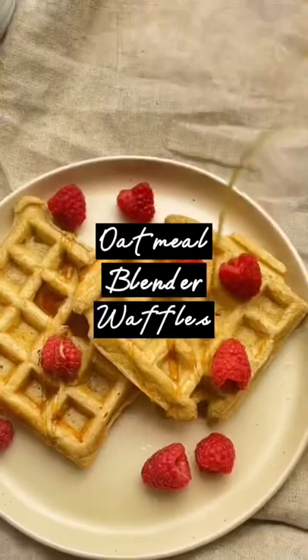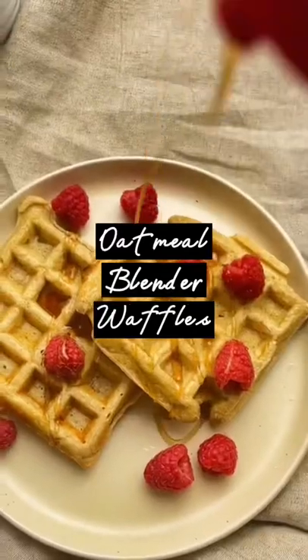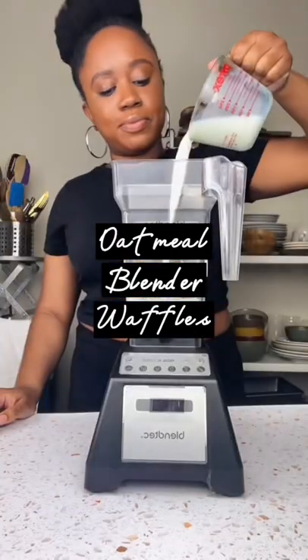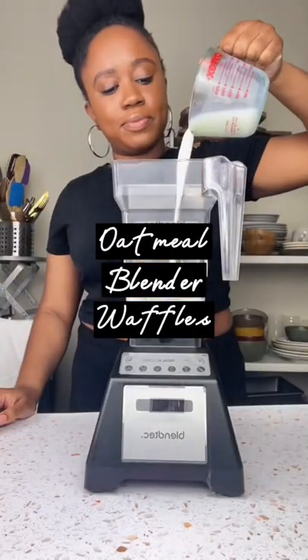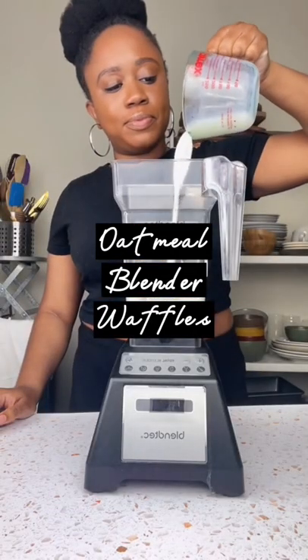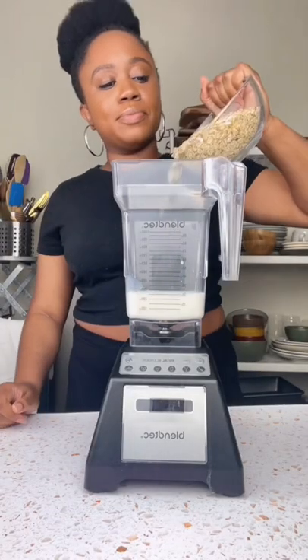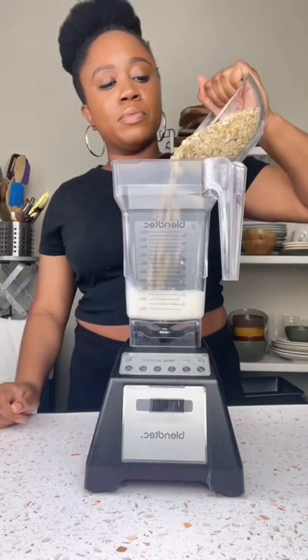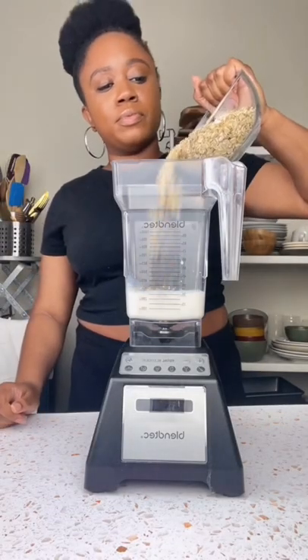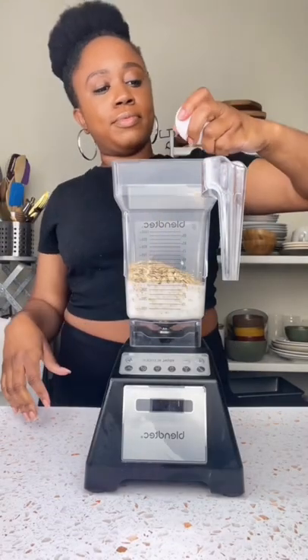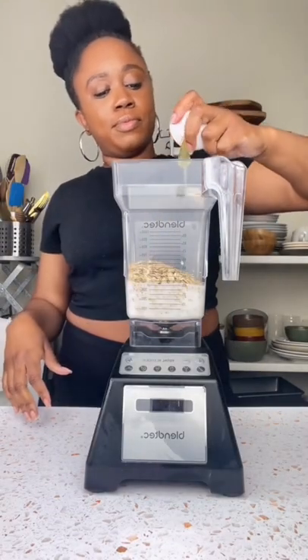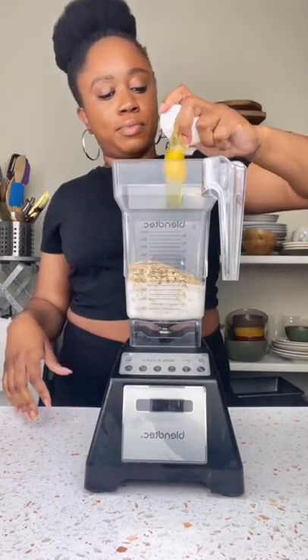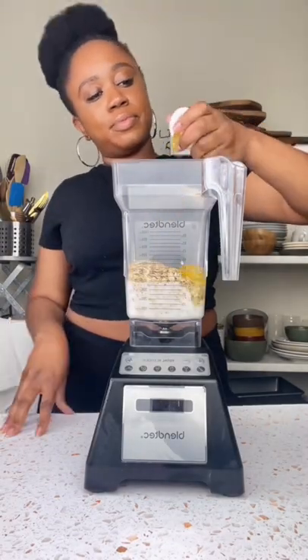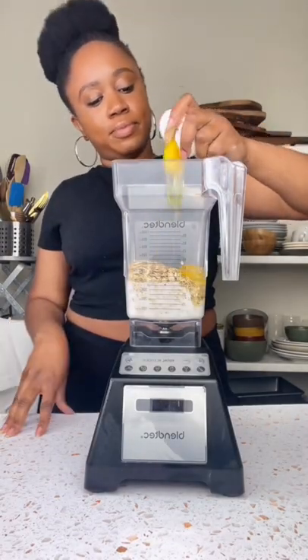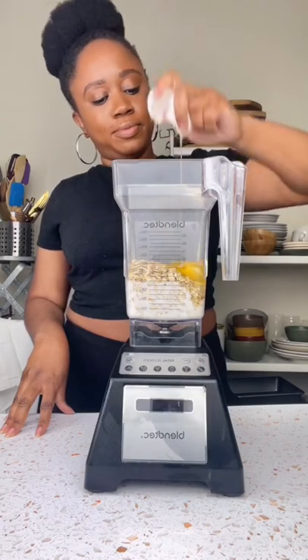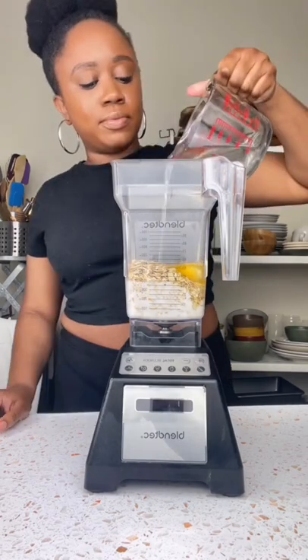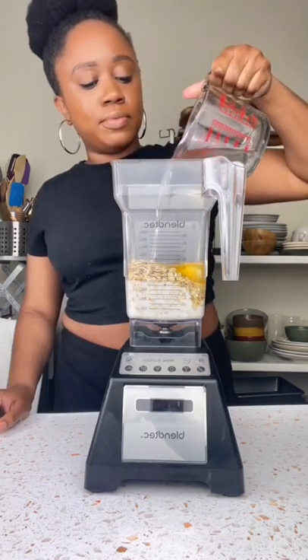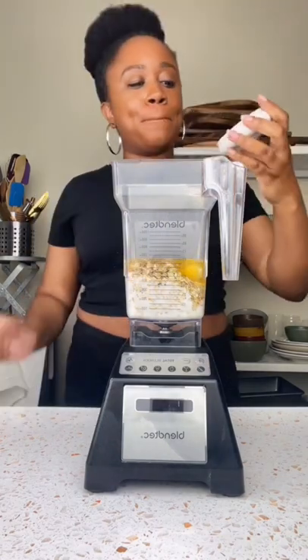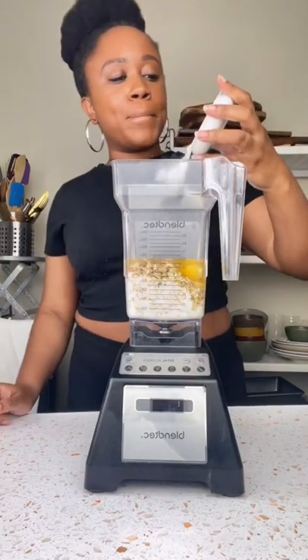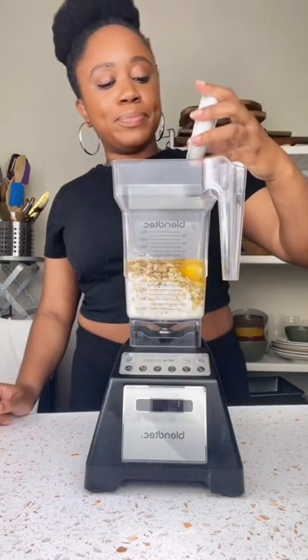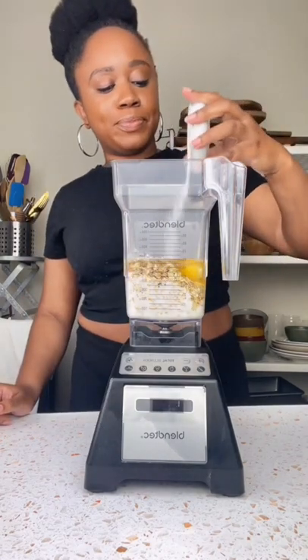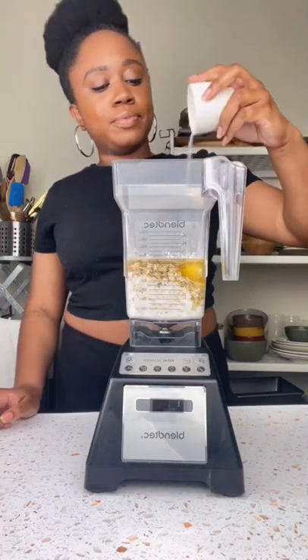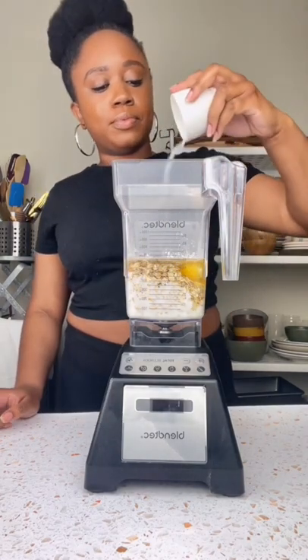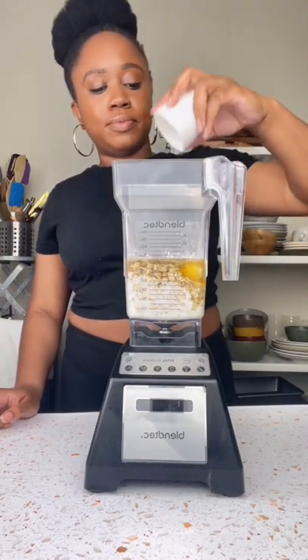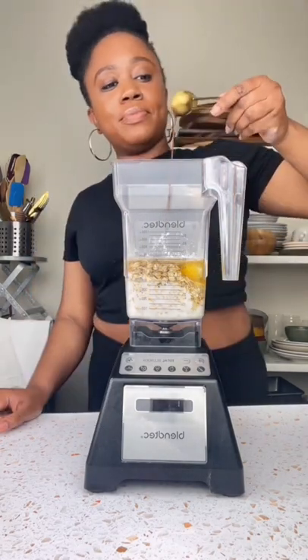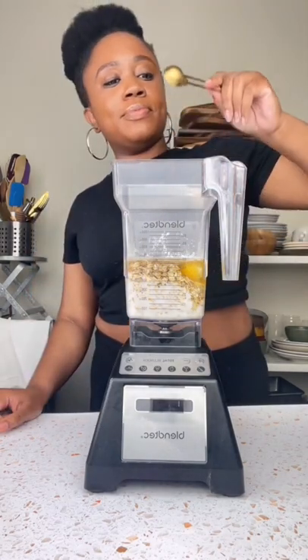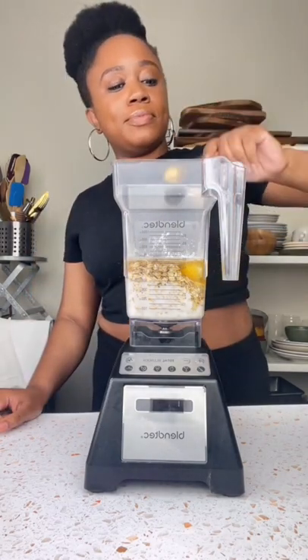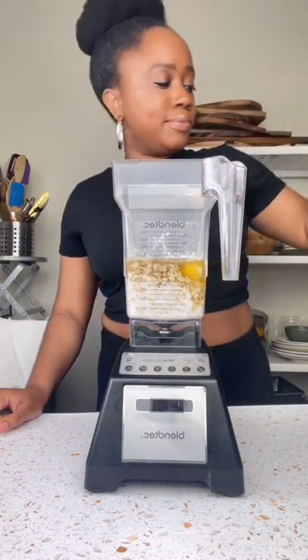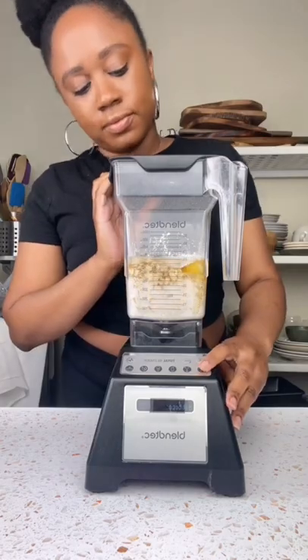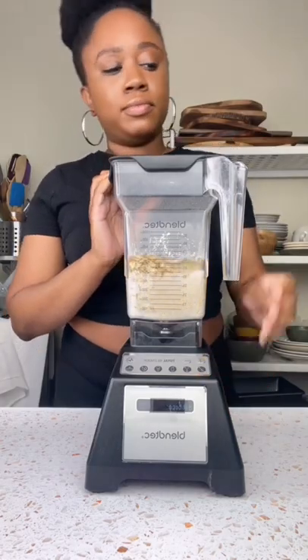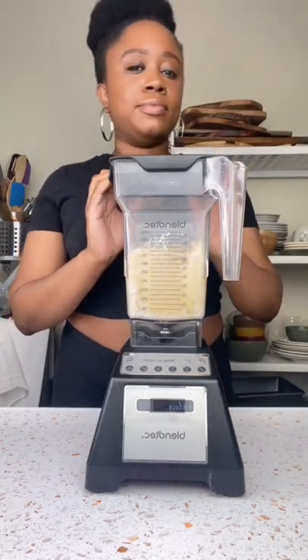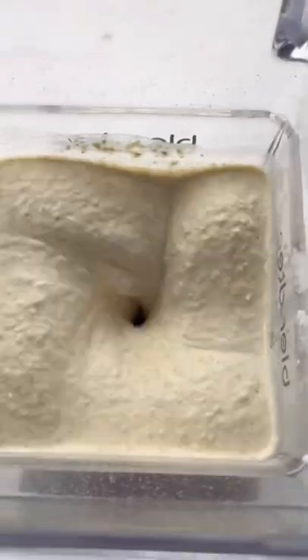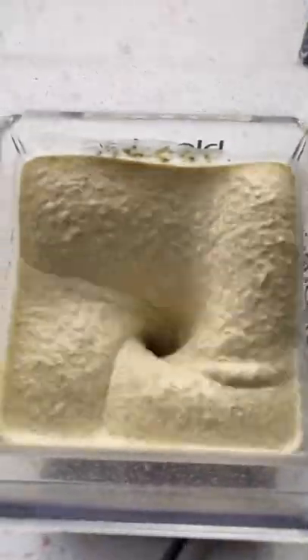Add one cup of milk, two cups of oatmeal, two large eggs, a half a cup of melted coconut oil, three teaspoons of baking powder, a fourth teaspoon of salt, and one teaspoon of vanilla extract to the blender and mix.